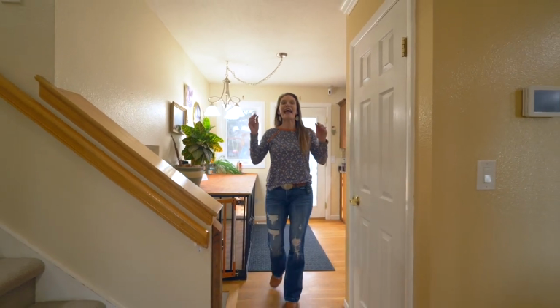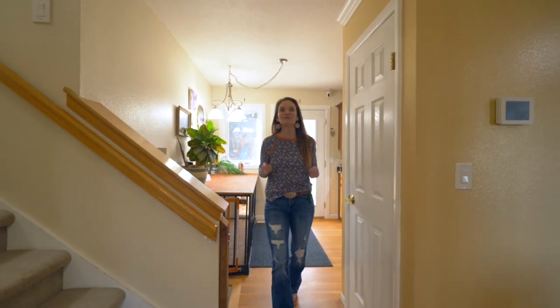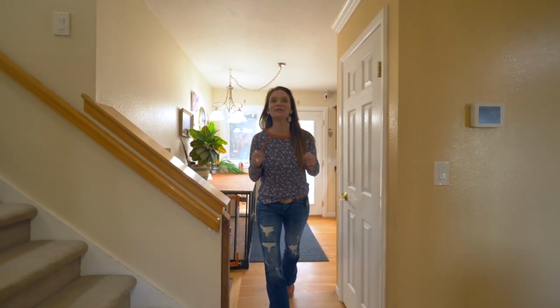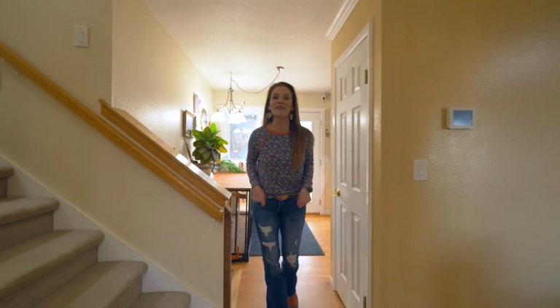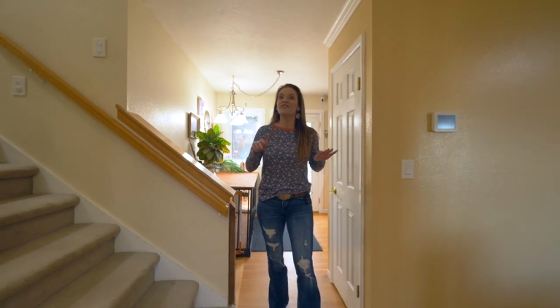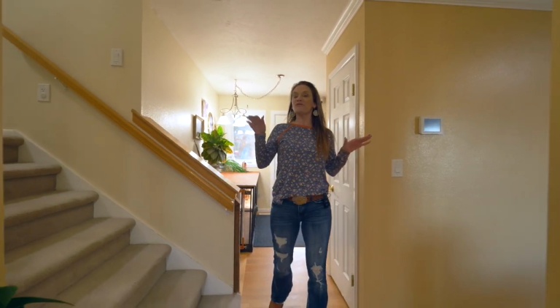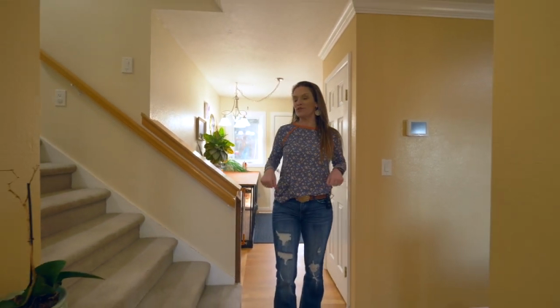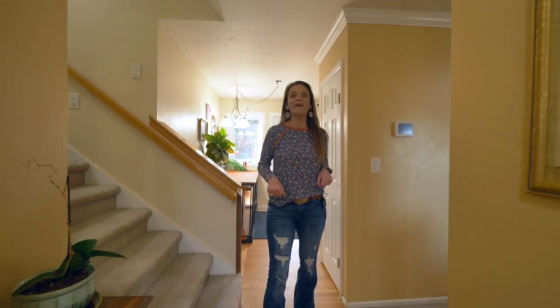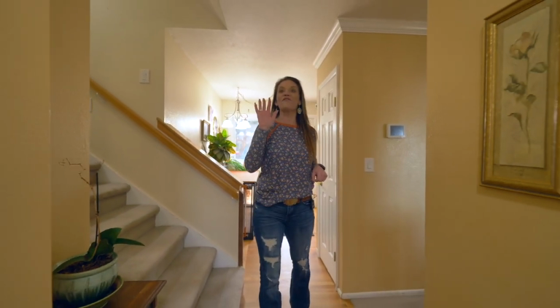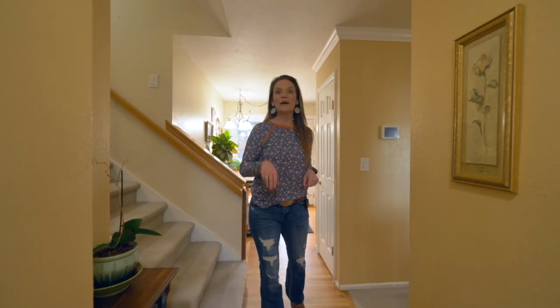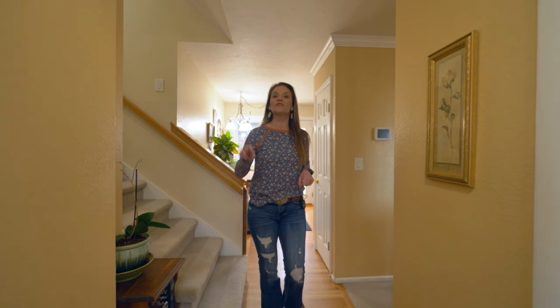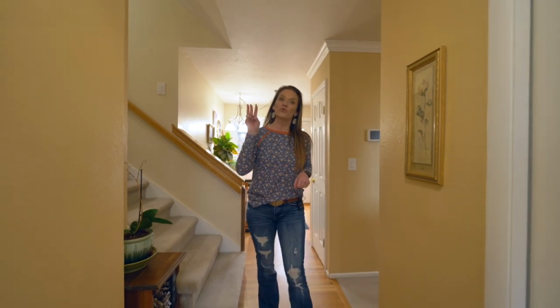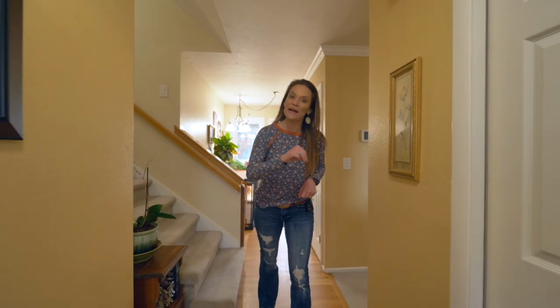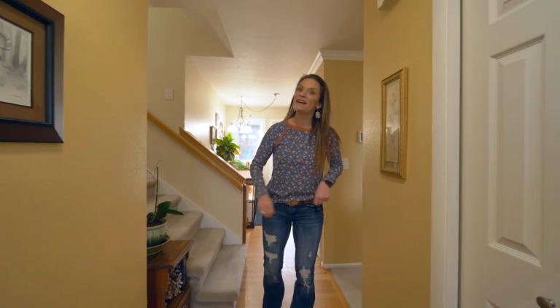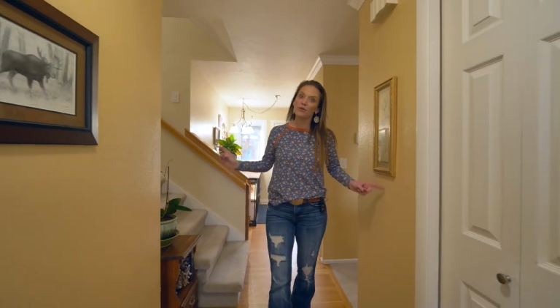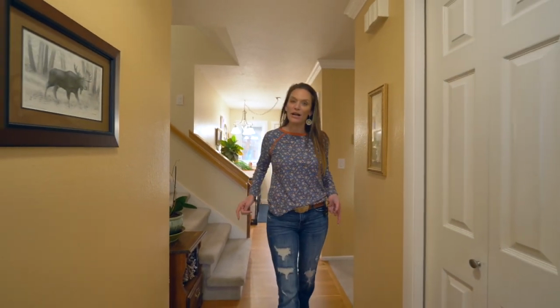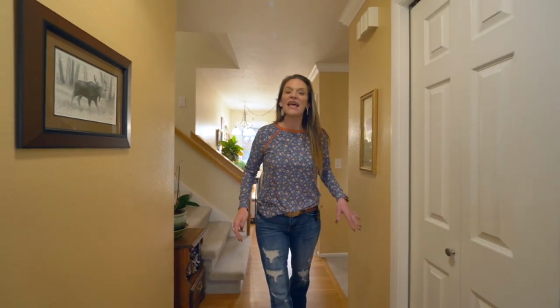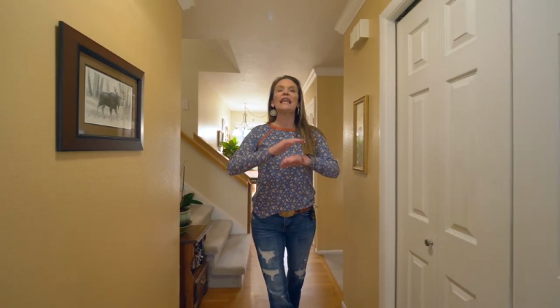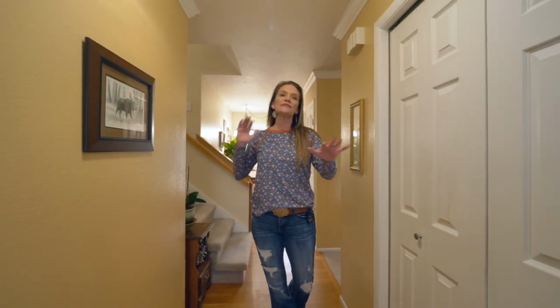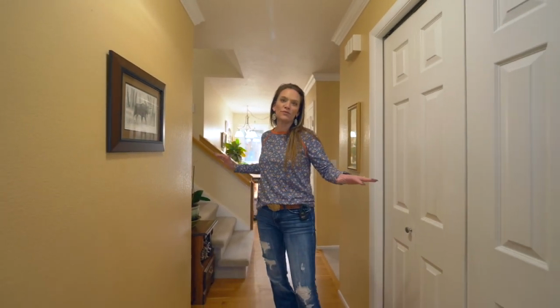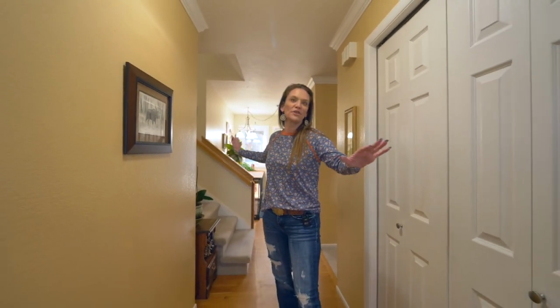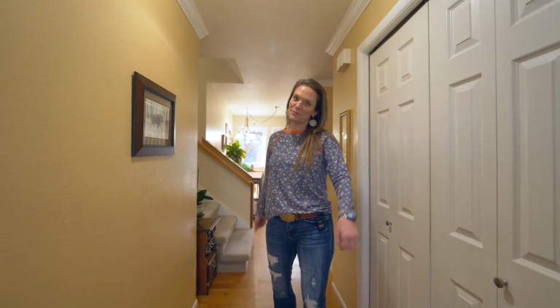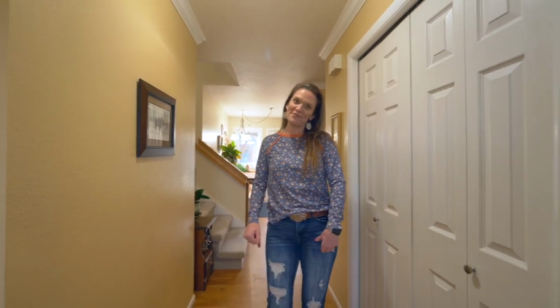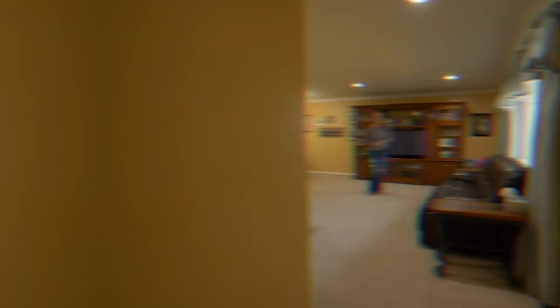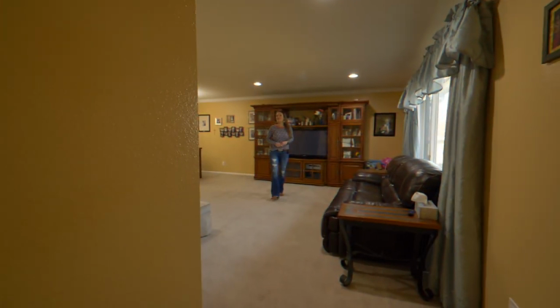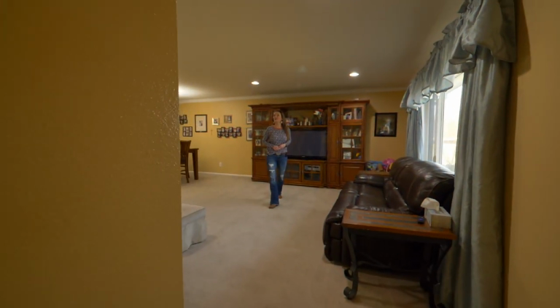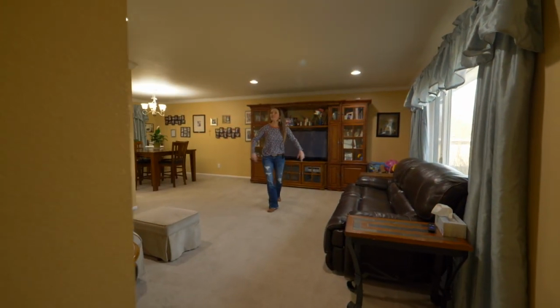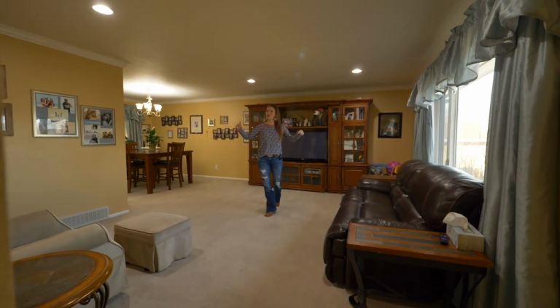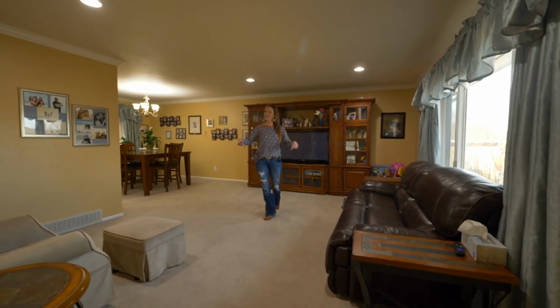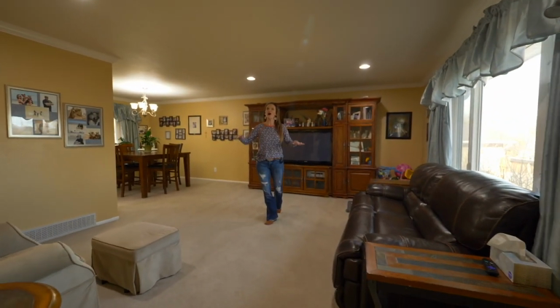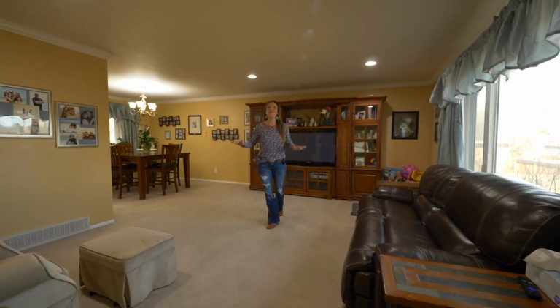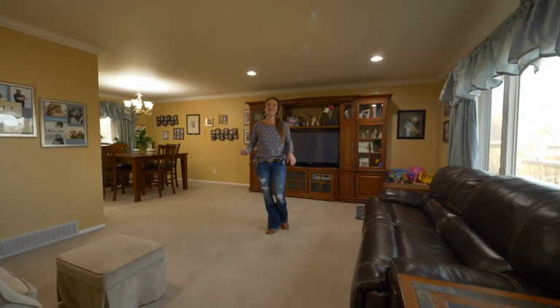Another floor plan I absolutely love — this four-level home has five bedrooms, three bathrooms, a double car garage, and lots of room for everyone to spread out. That space for everyone starts in the living room on the main level.